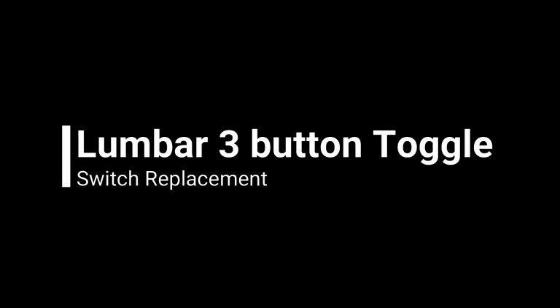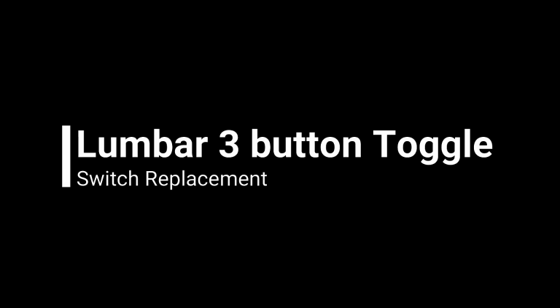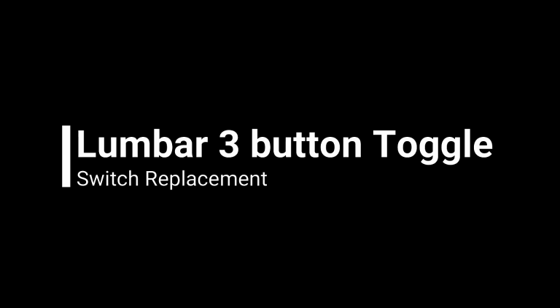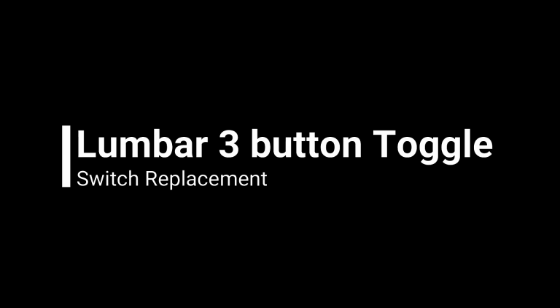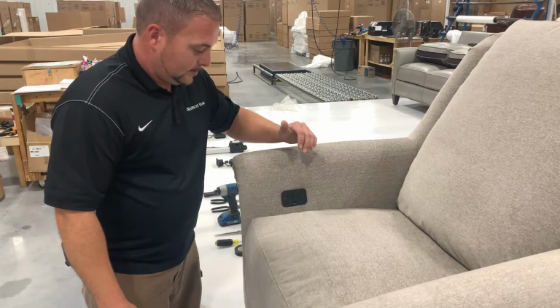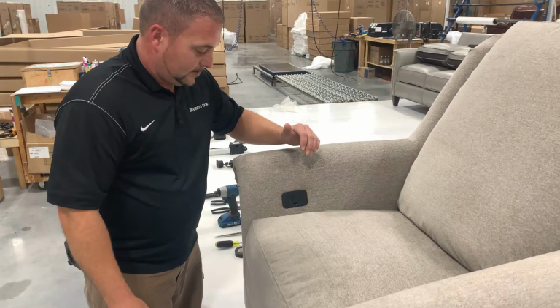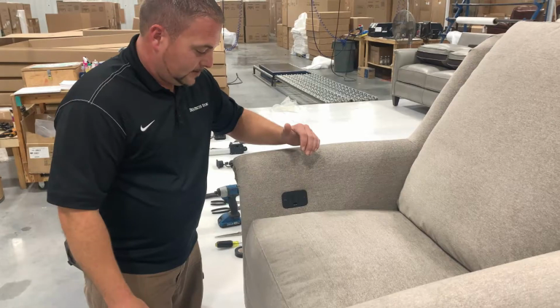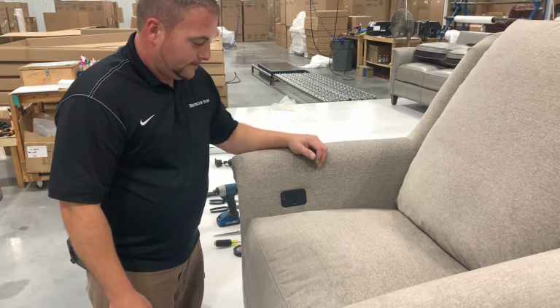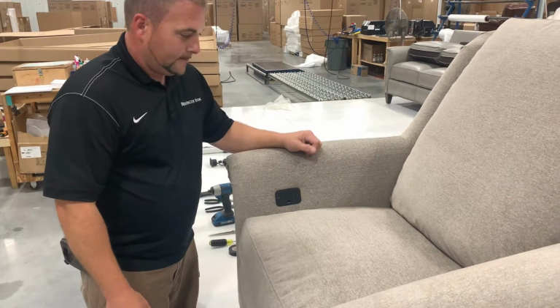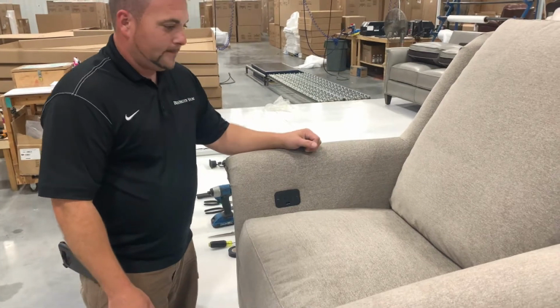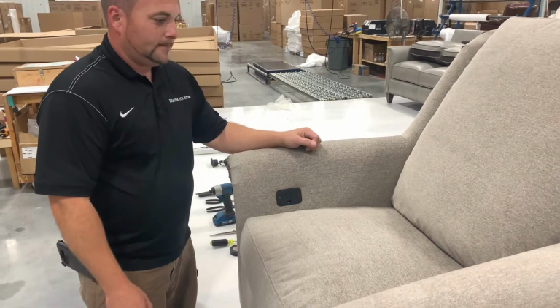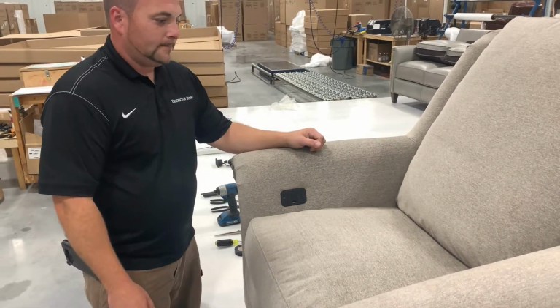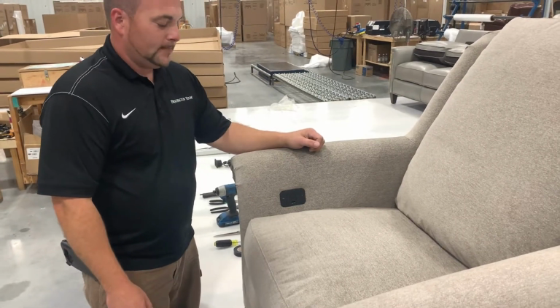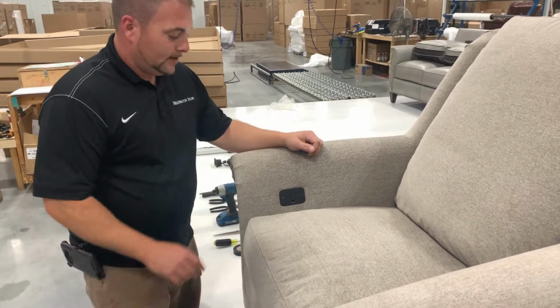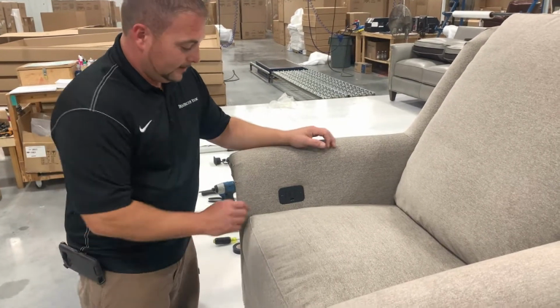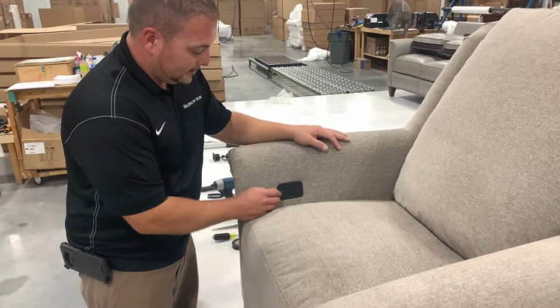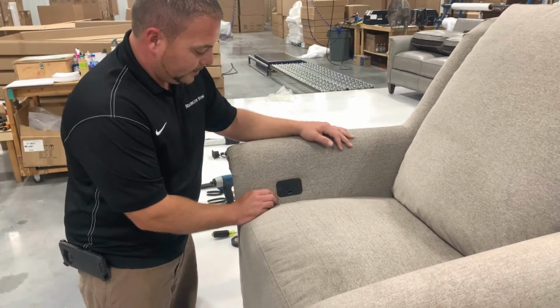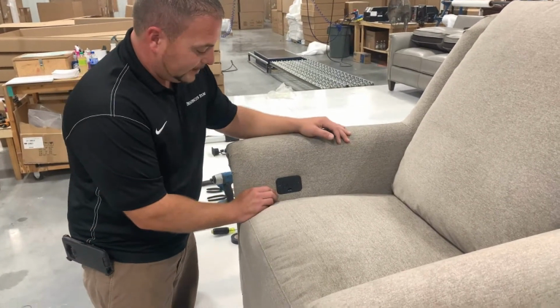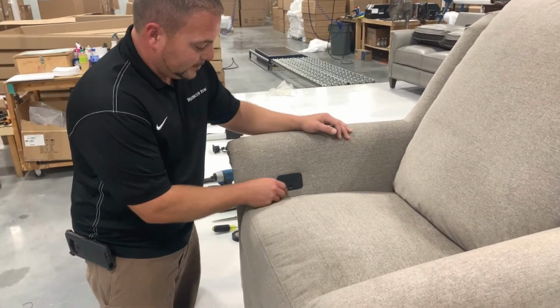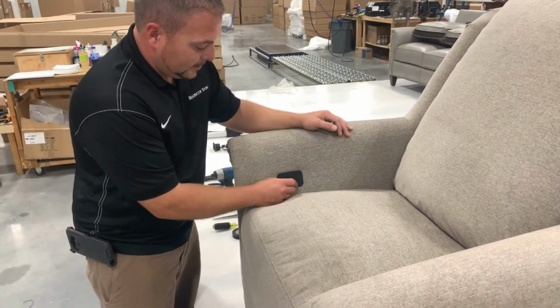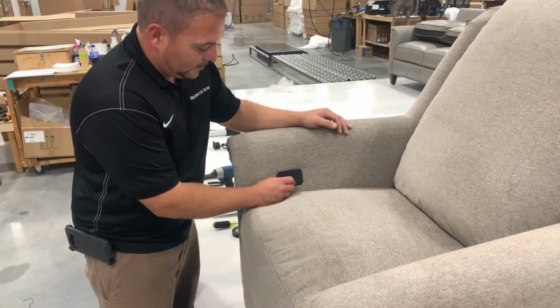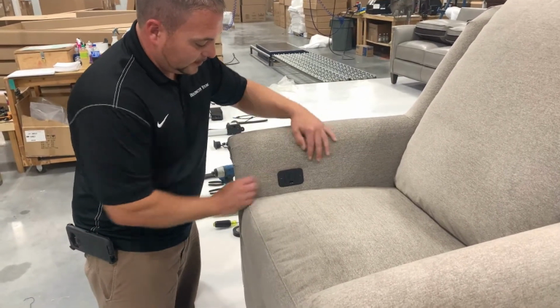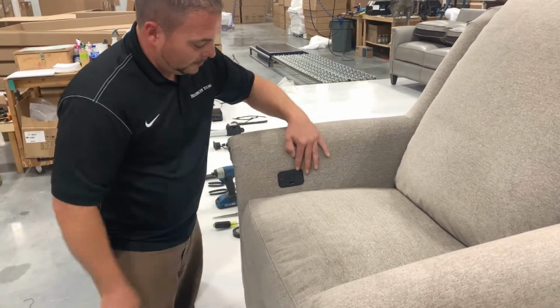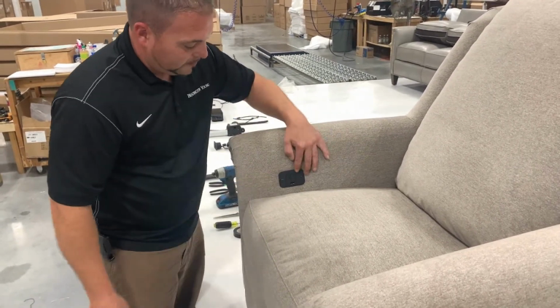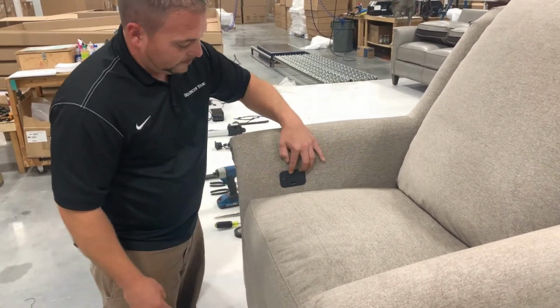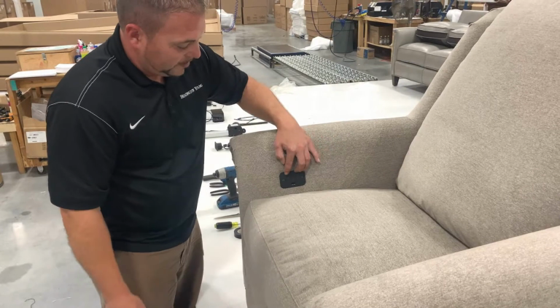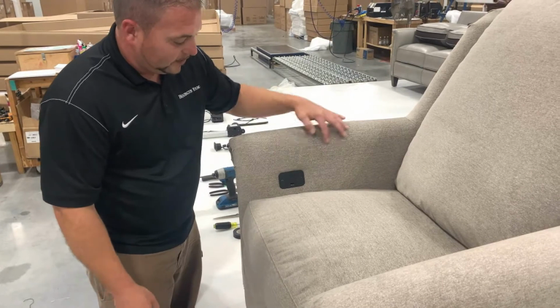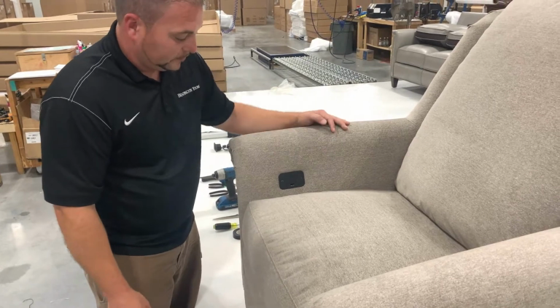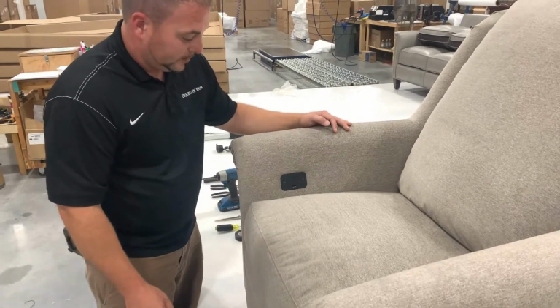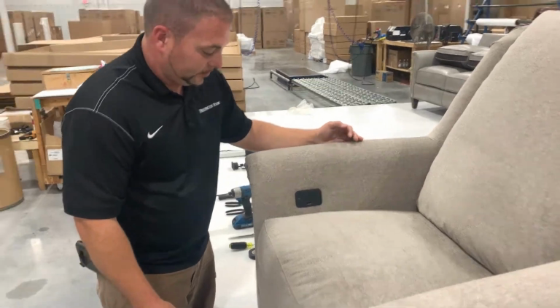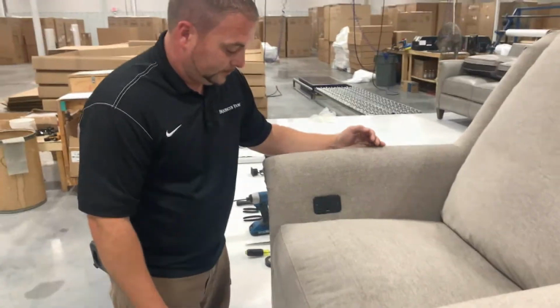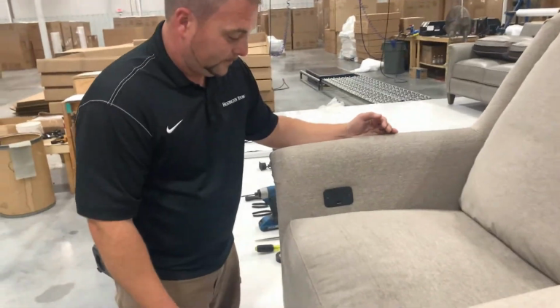This video will explain how to replace a three-button lumbar switch control for Braddington Young luxury motion recliners.